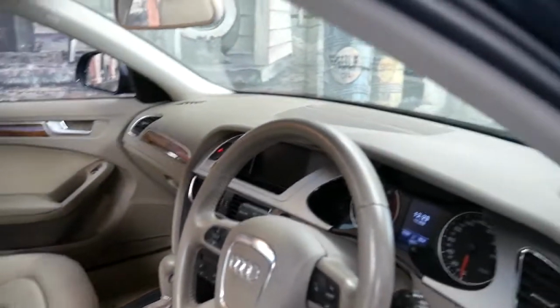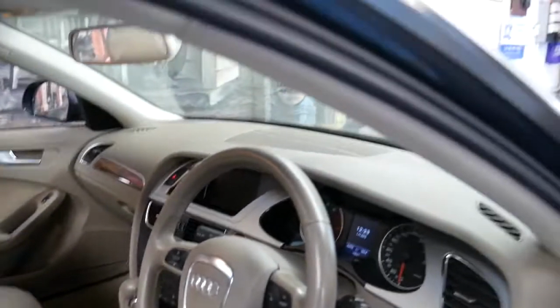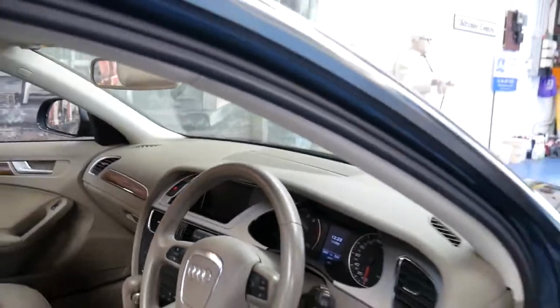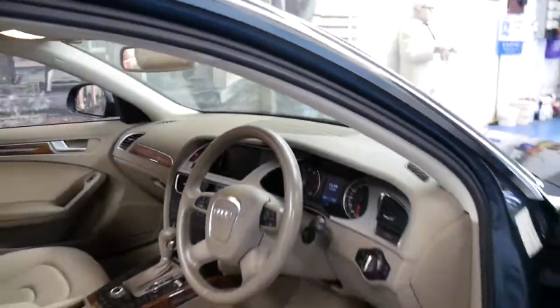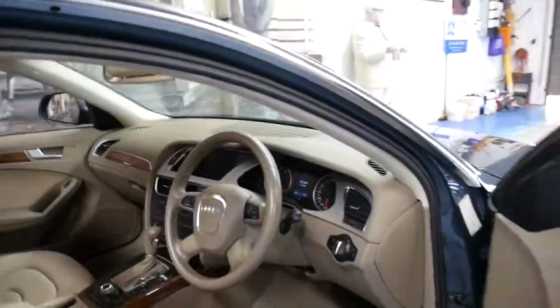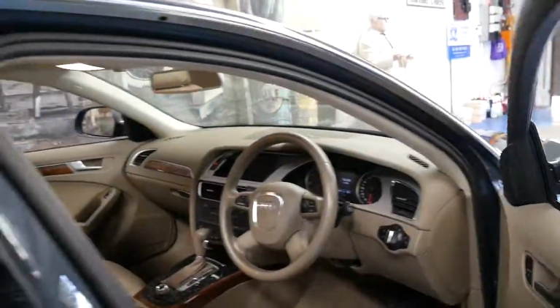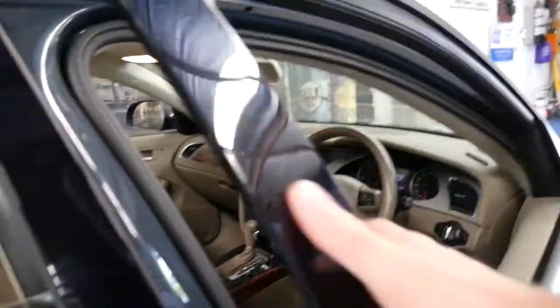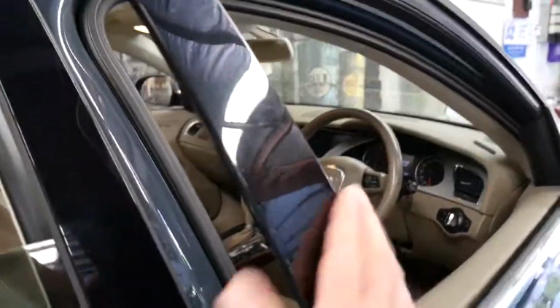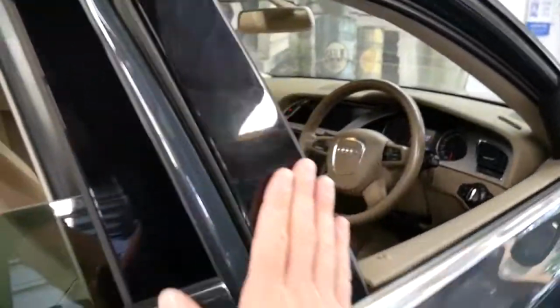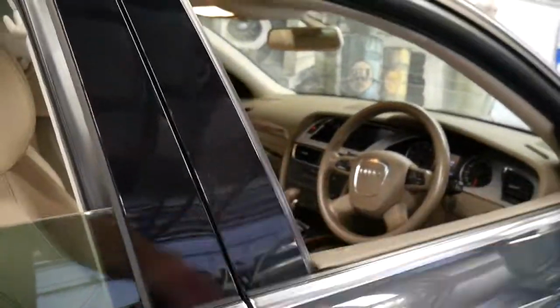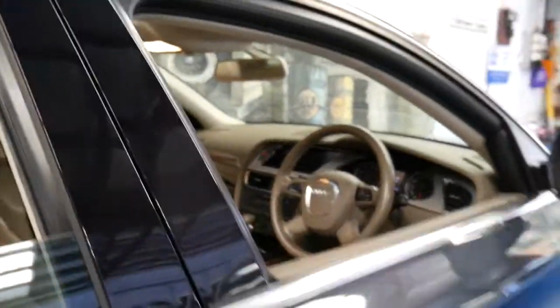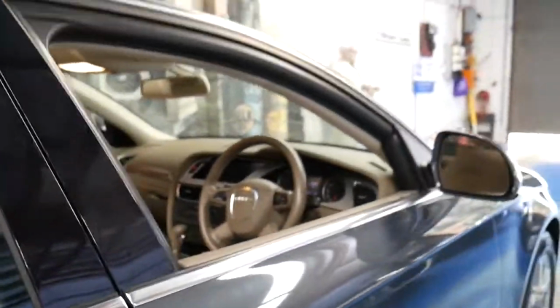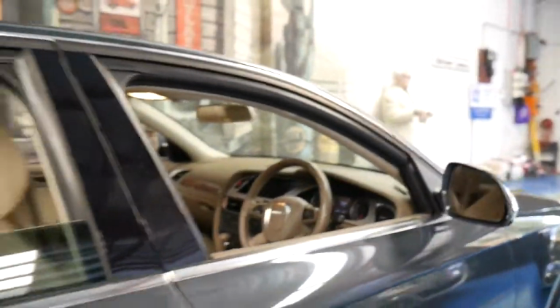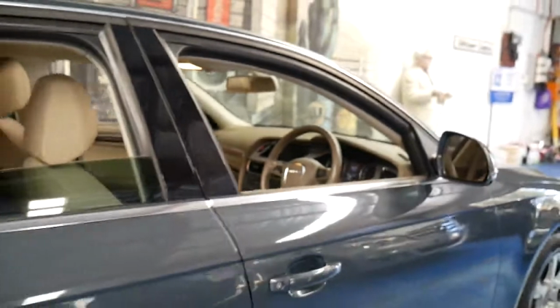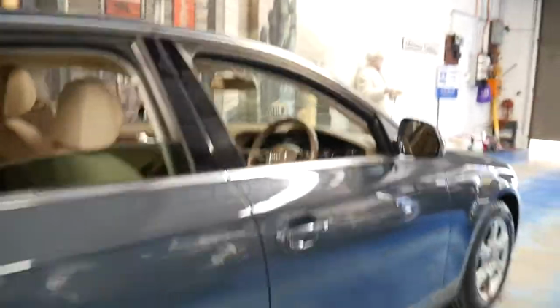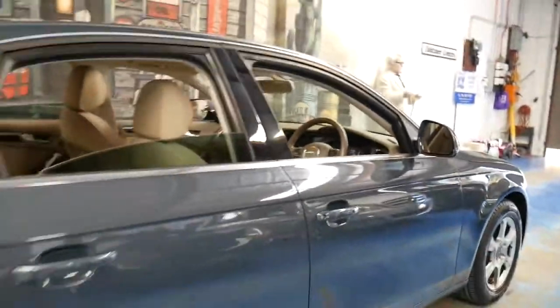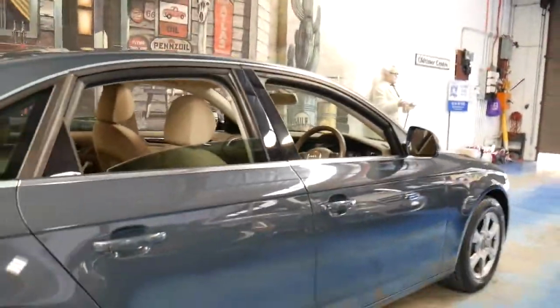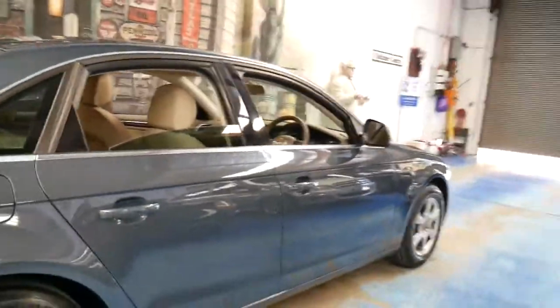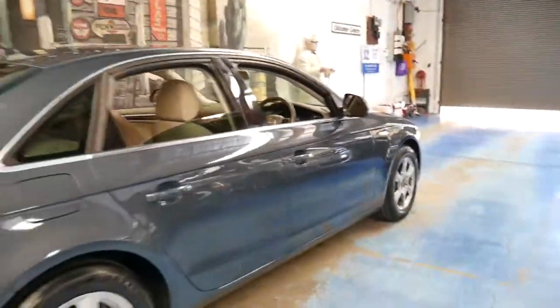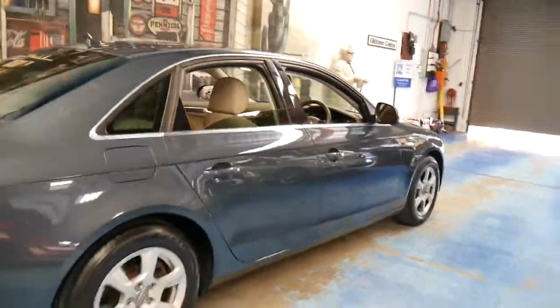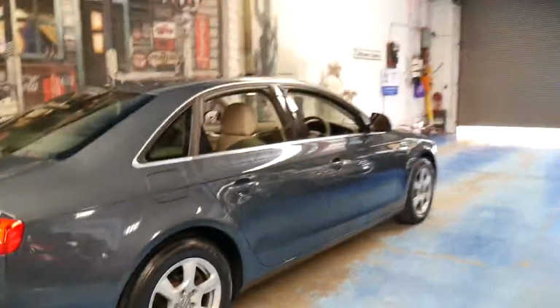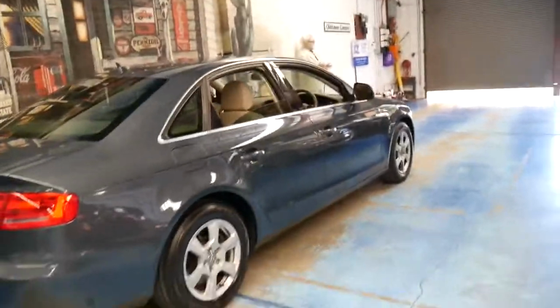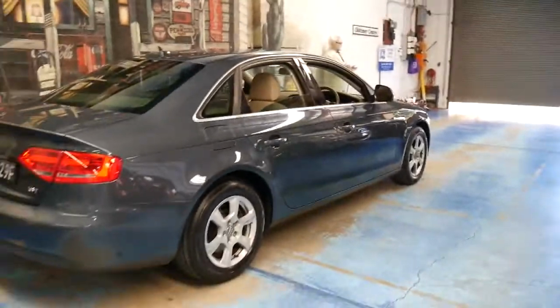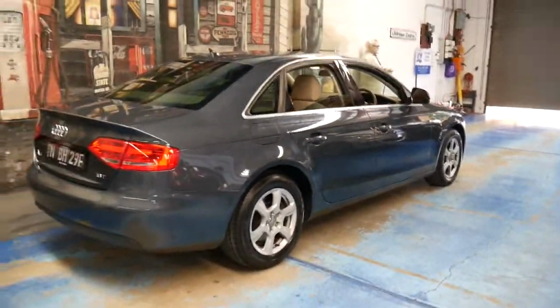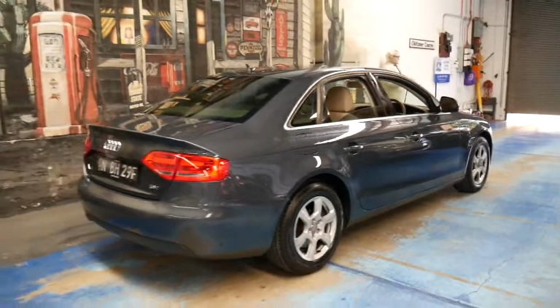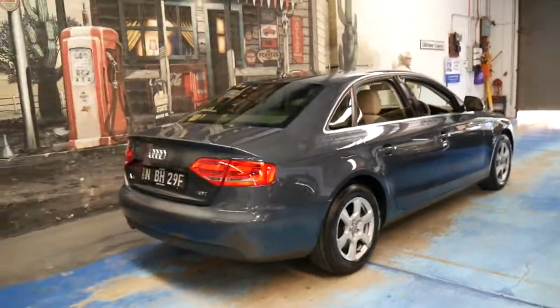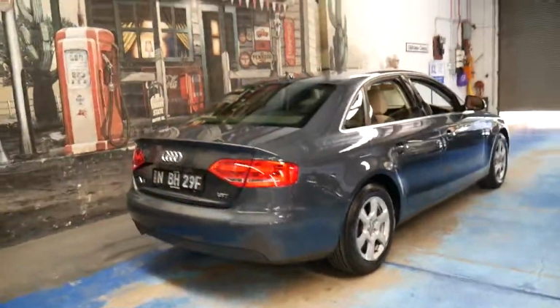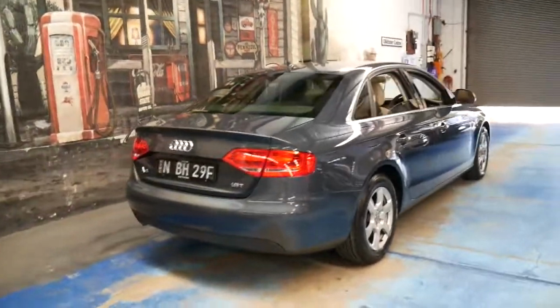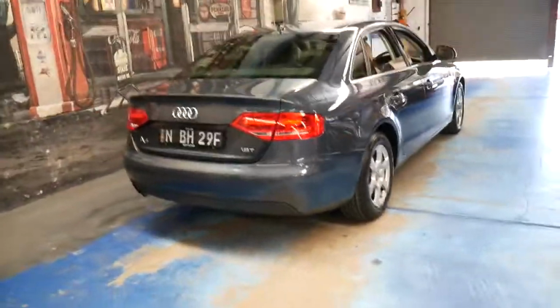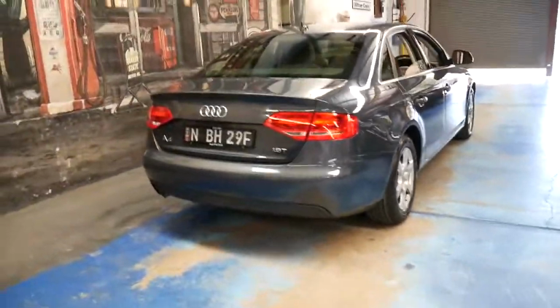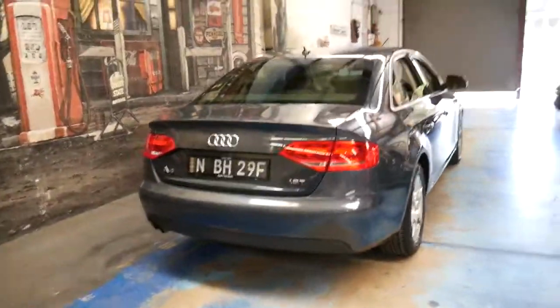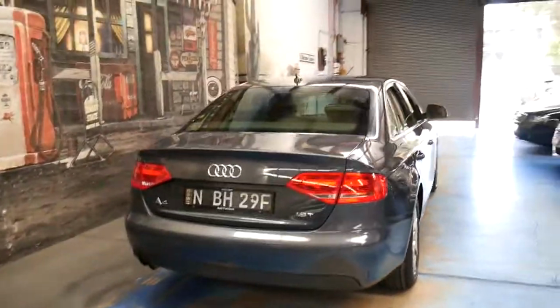If you've been looking for an Audi A4, please come in and have a look at this car. I think you're going to be very impressed, because we certainly were when it was traded in and we came across it.